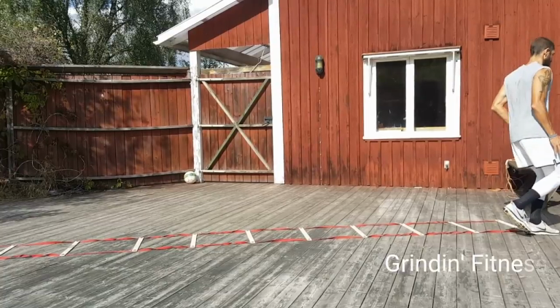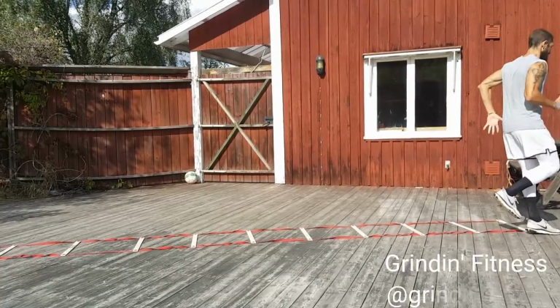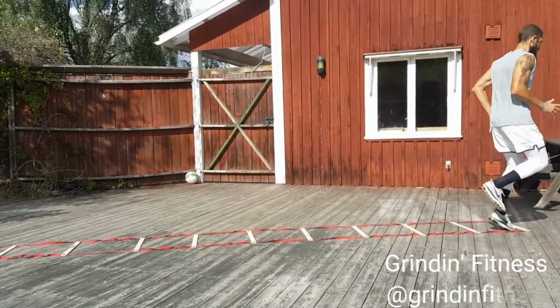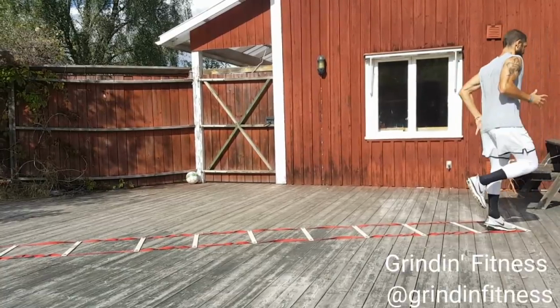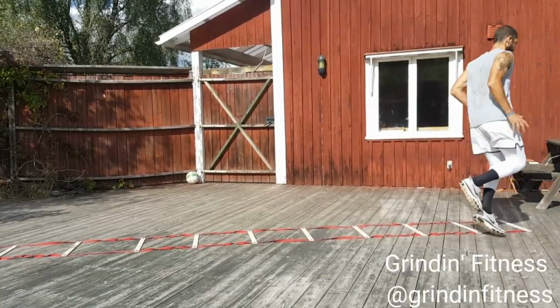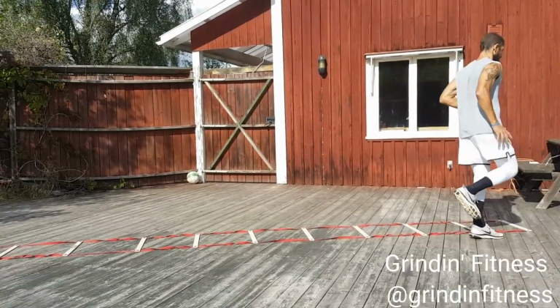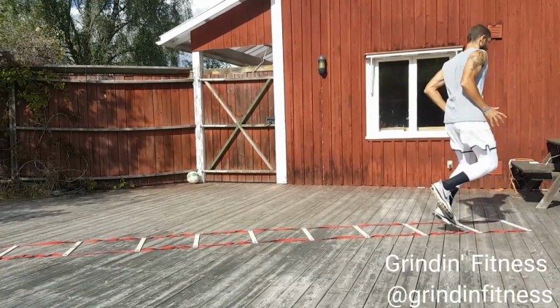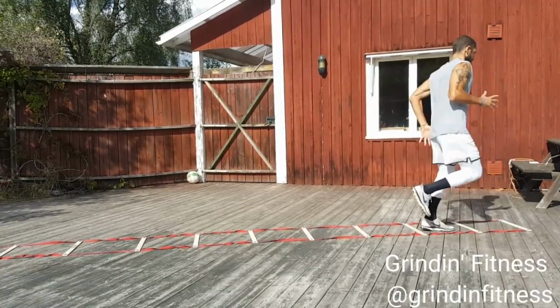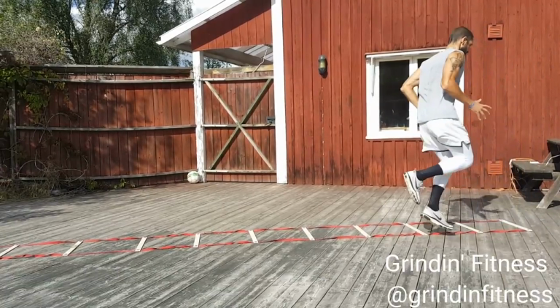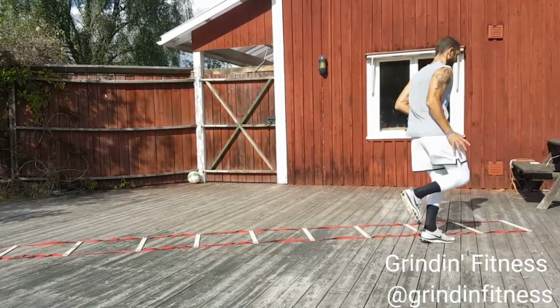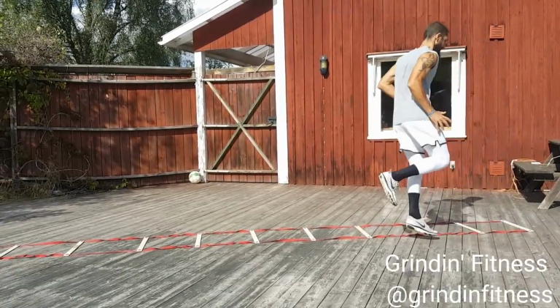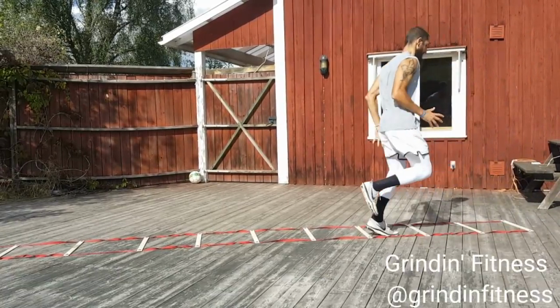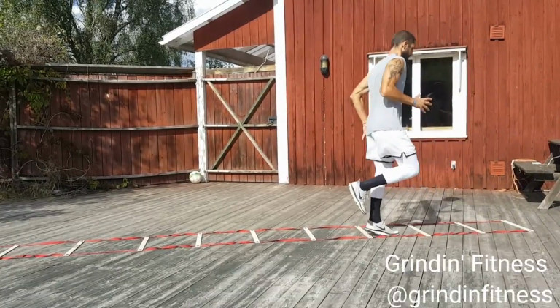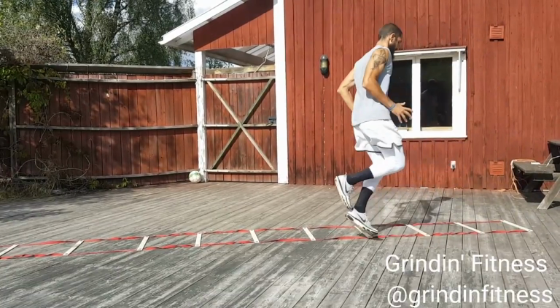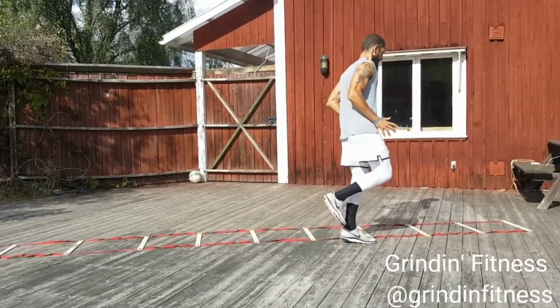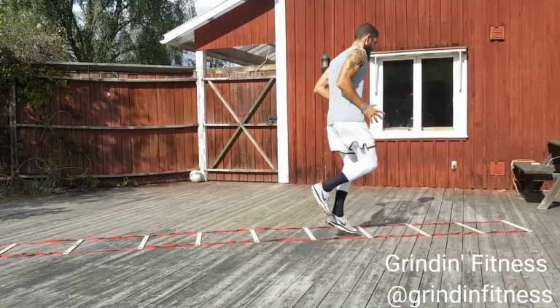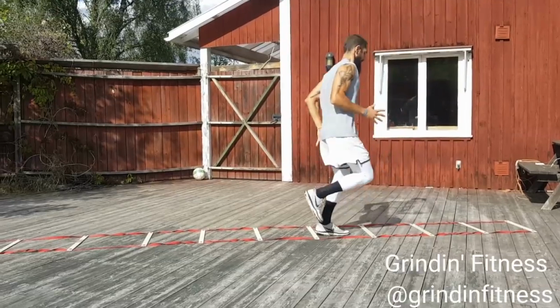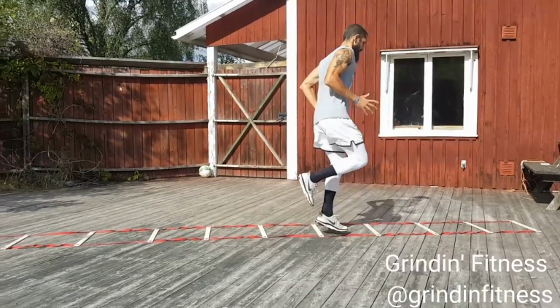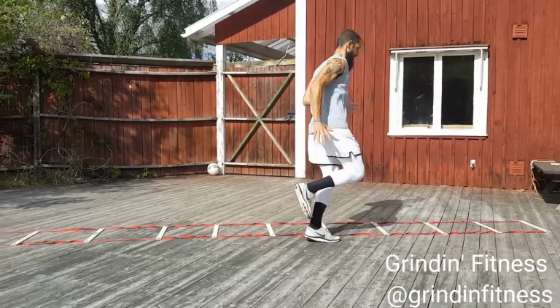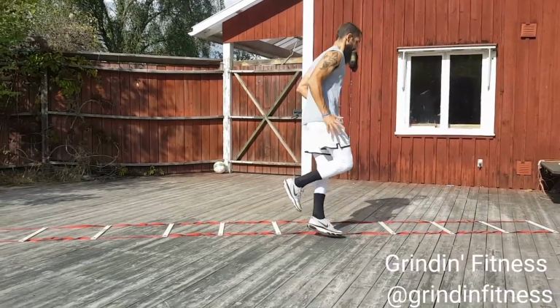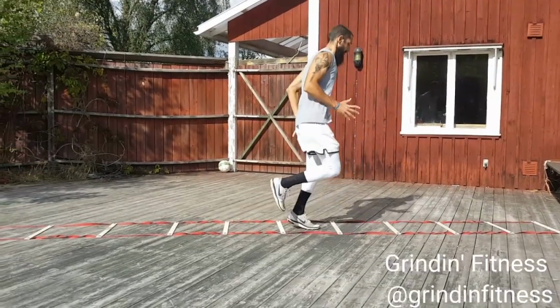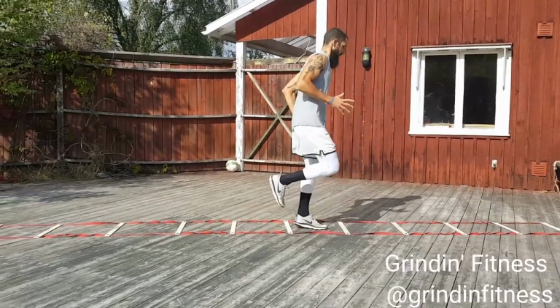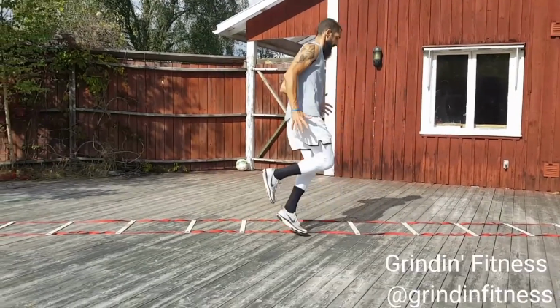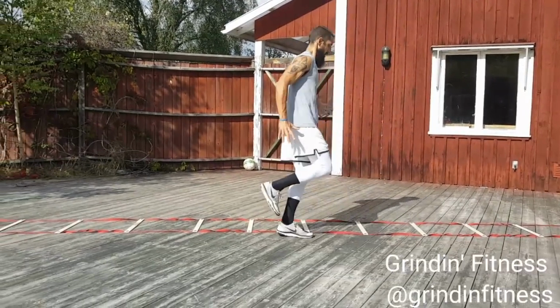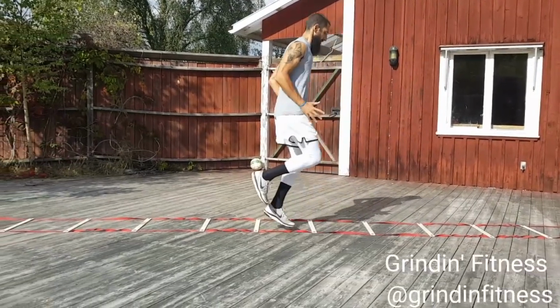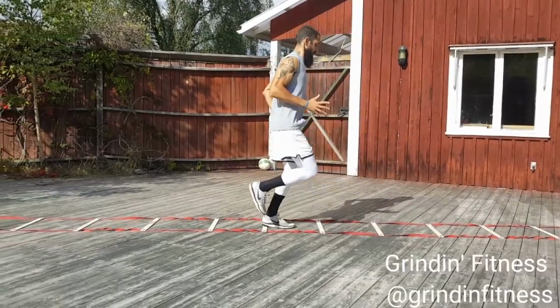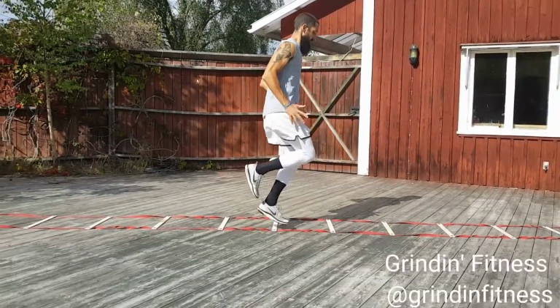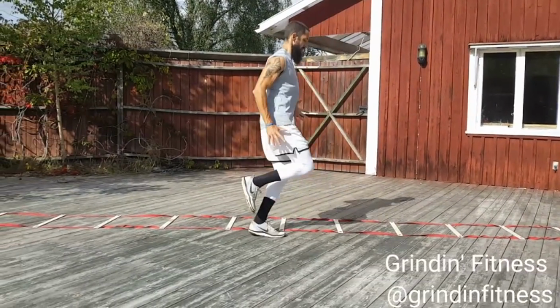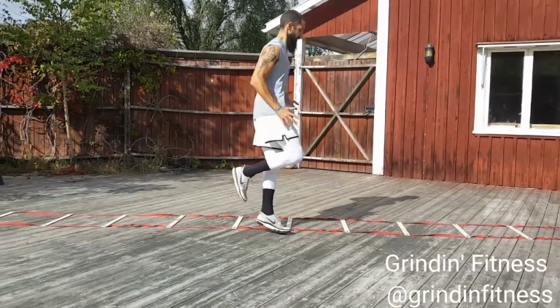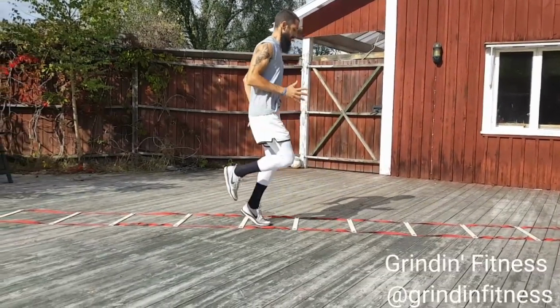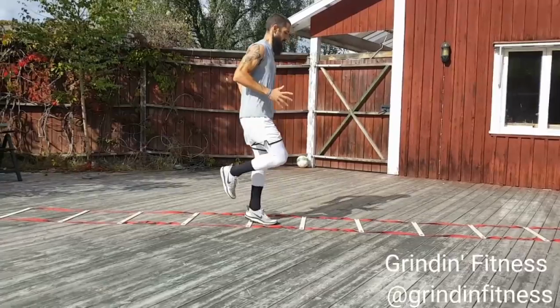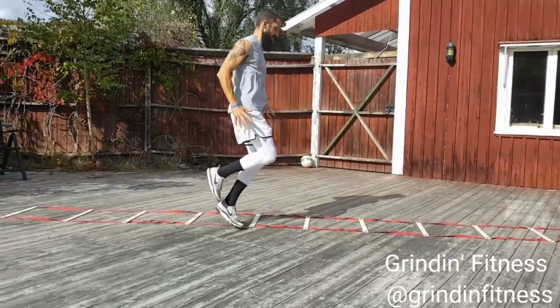Begin with your back to the ladder, standing on one foot. Jump backward into the ladder, then out of the ladder at each box, all the way through the ladder. Then repeat on your other foot.